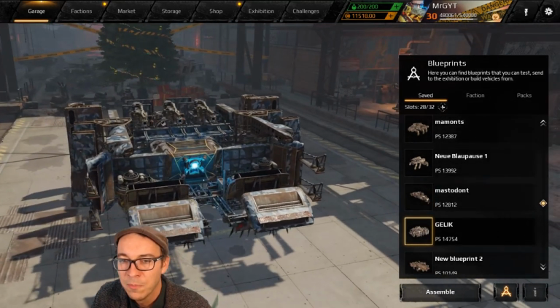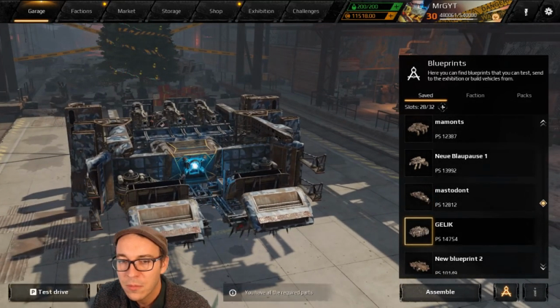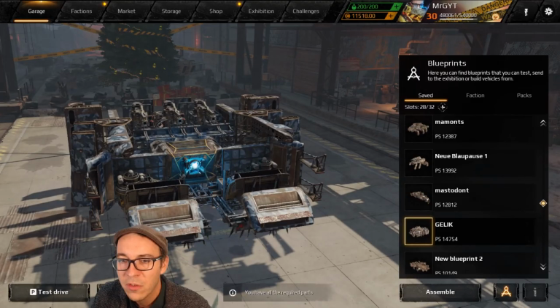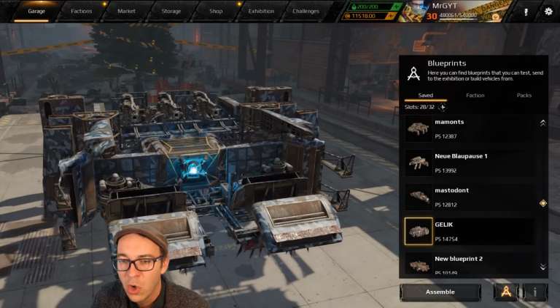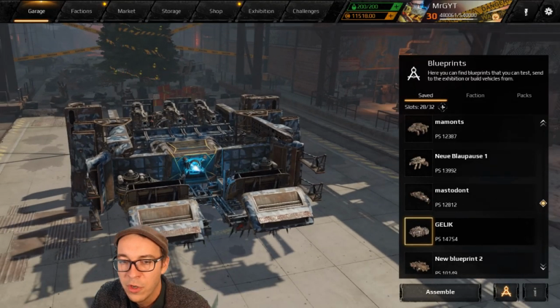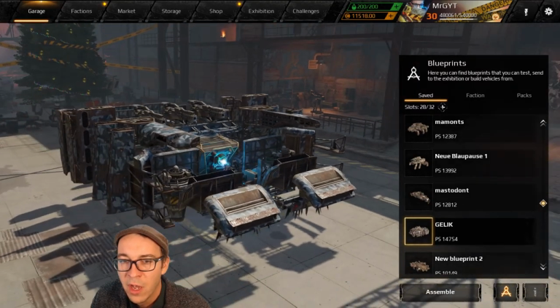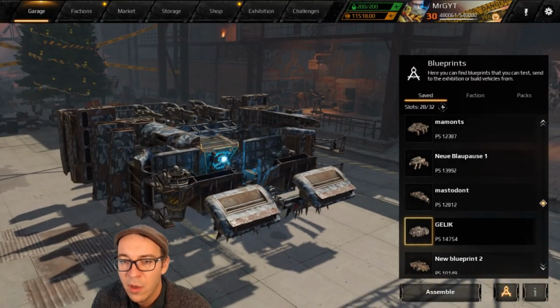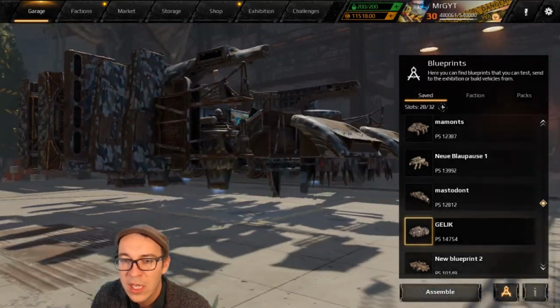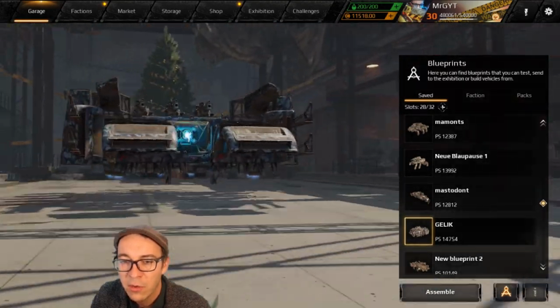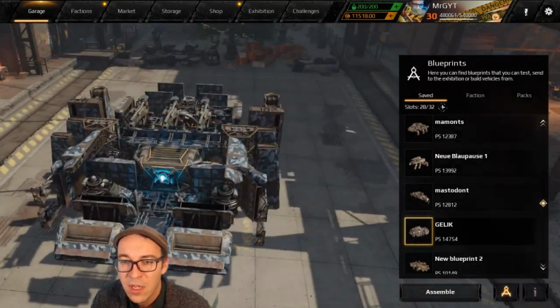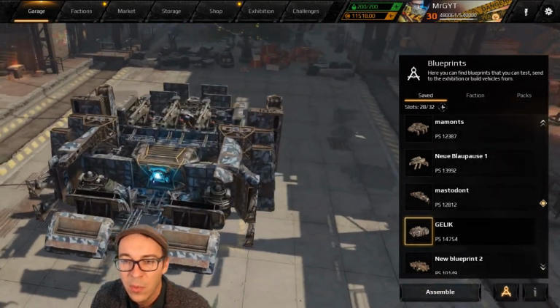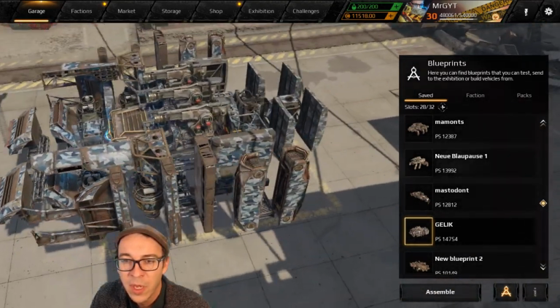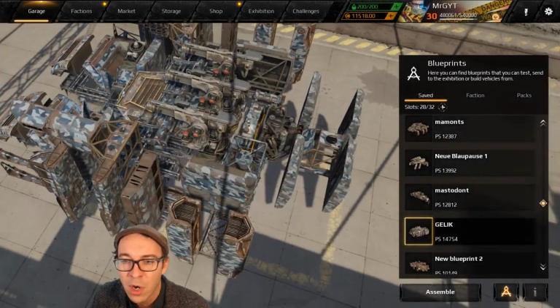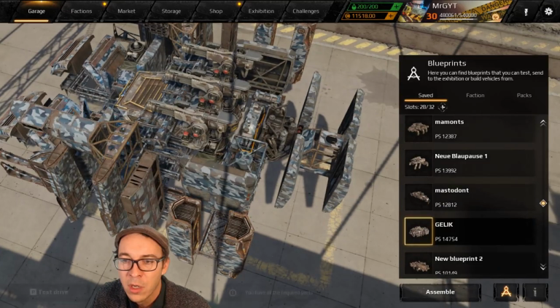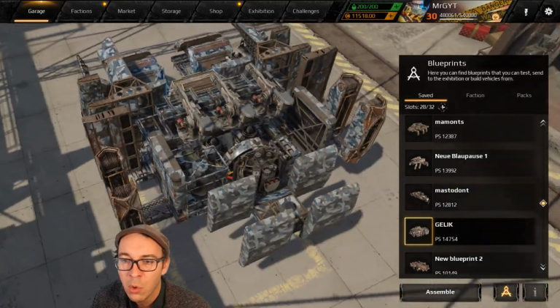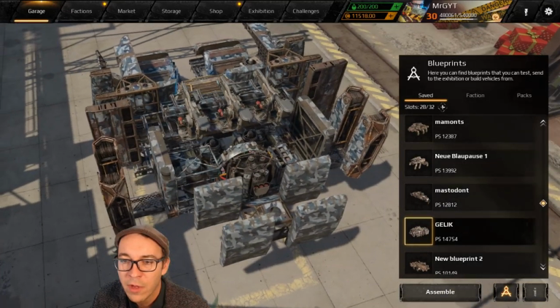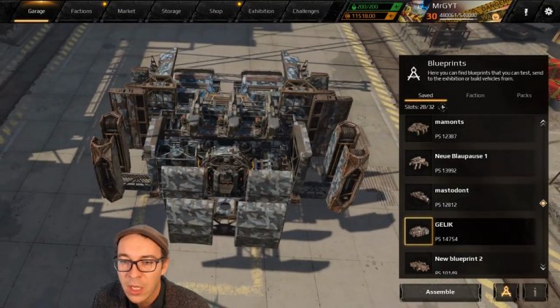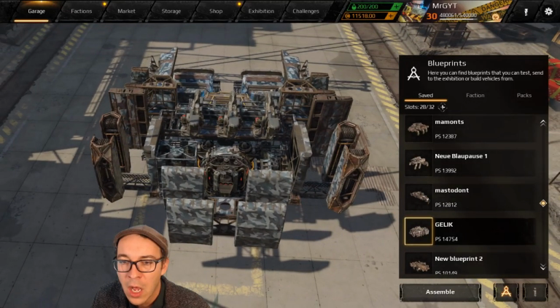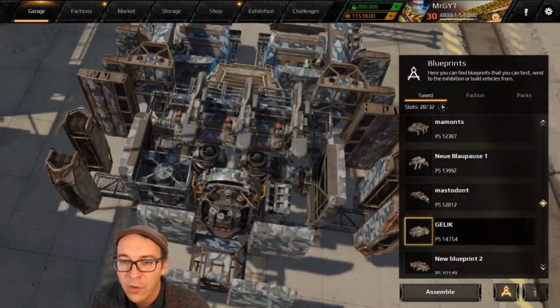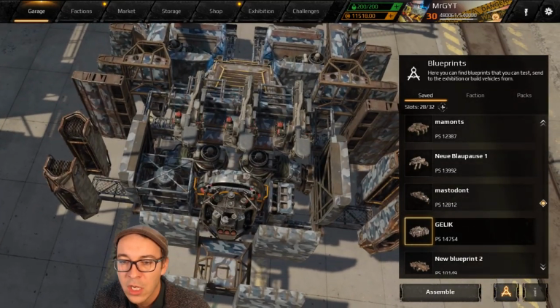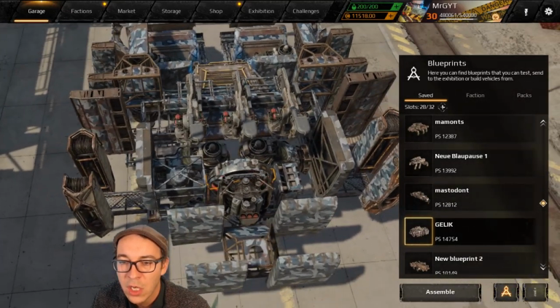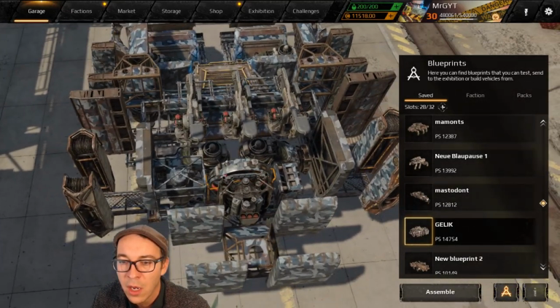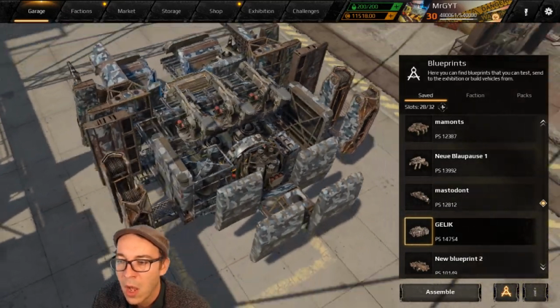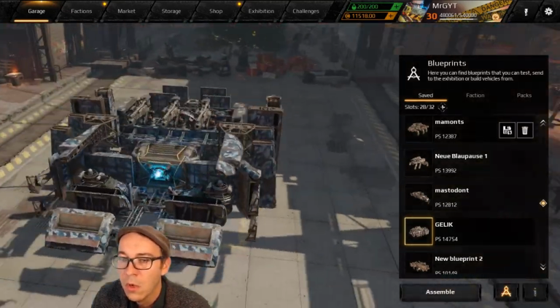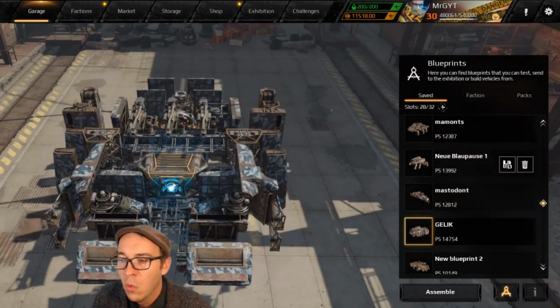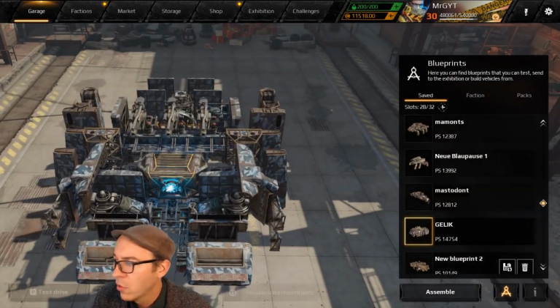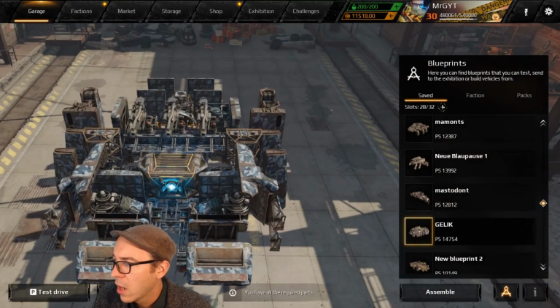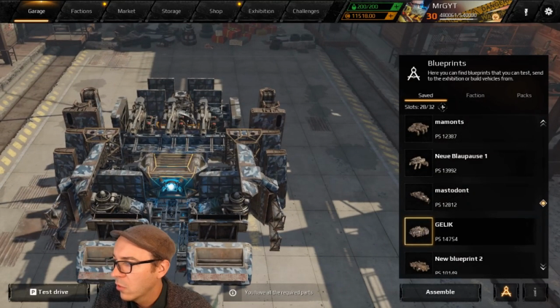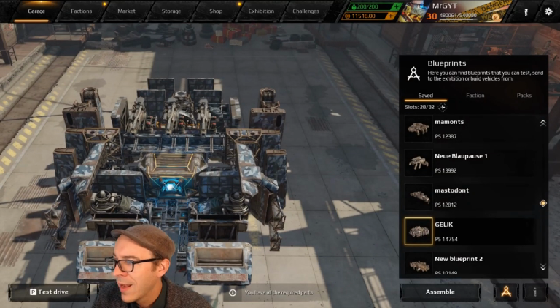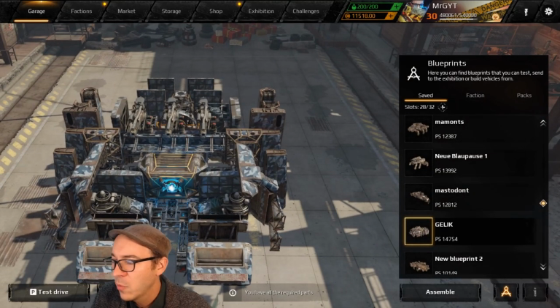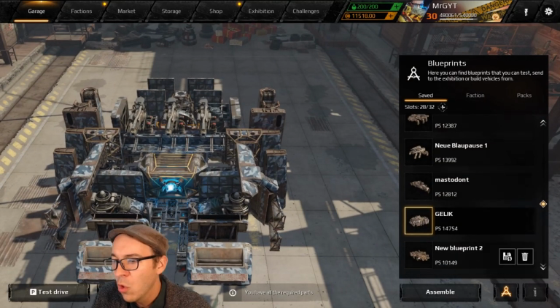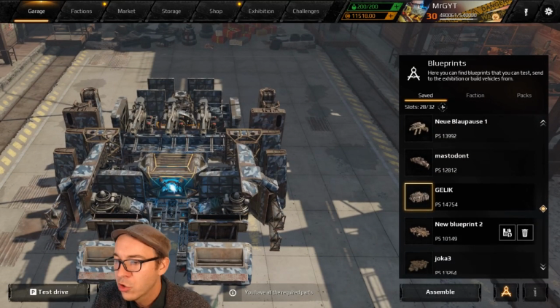Next up we've got the Helios hover meta. This one is going to show up with Nova, three Helios, a little bit of spaced armor, cloak obviously, a Cheetah engine, and Apollo.